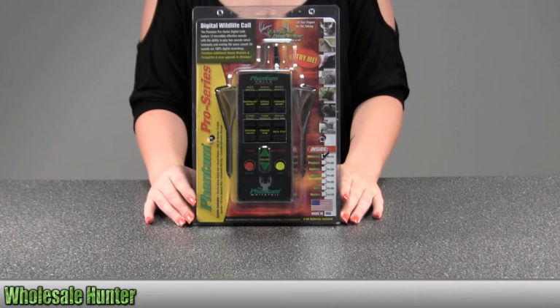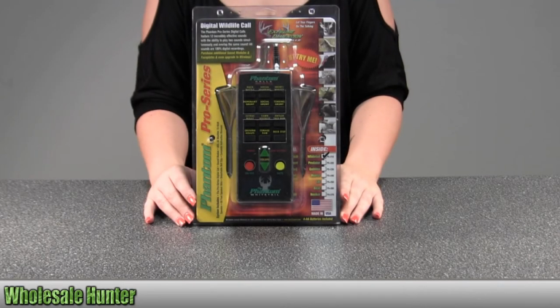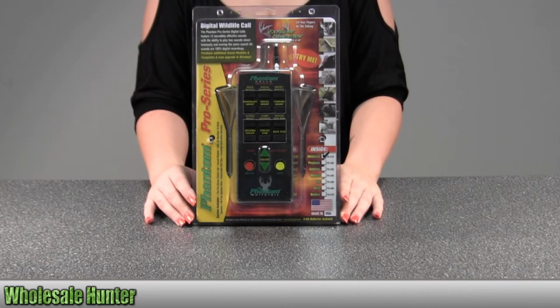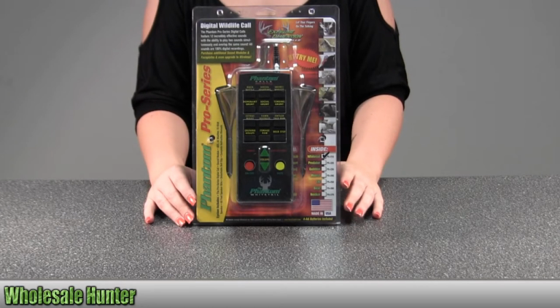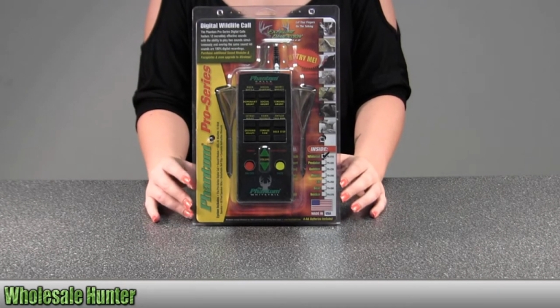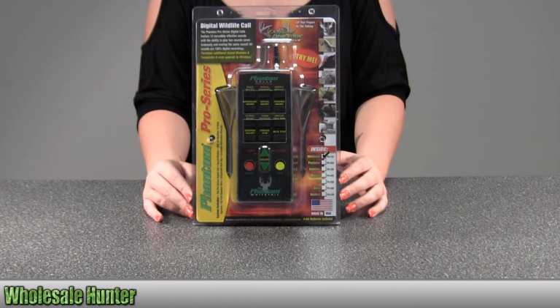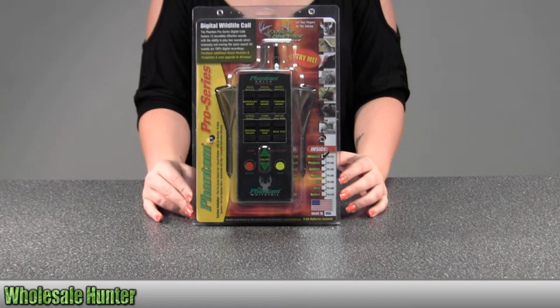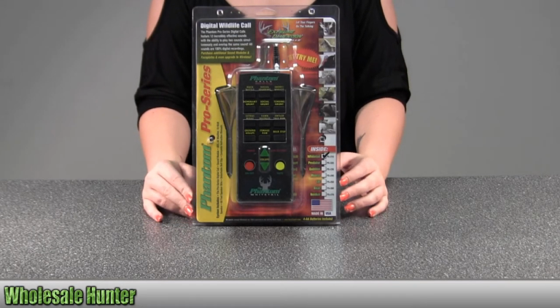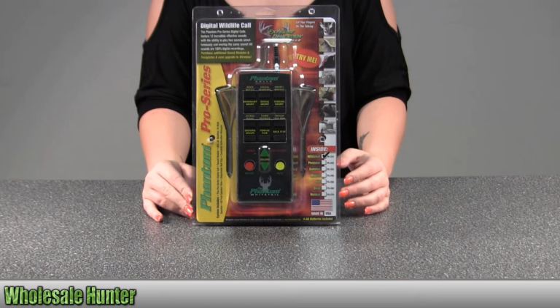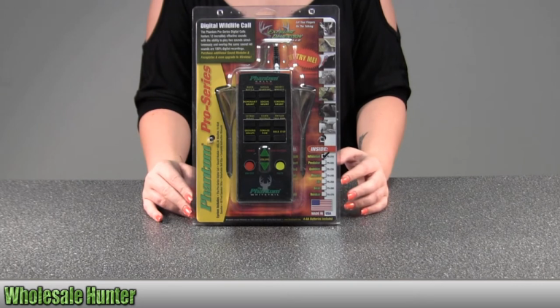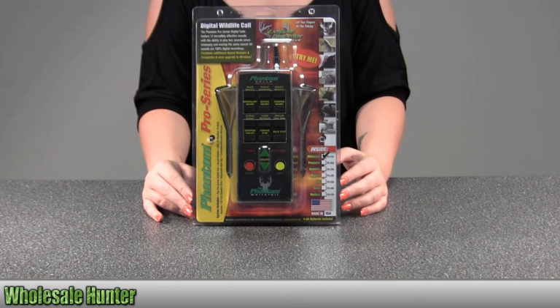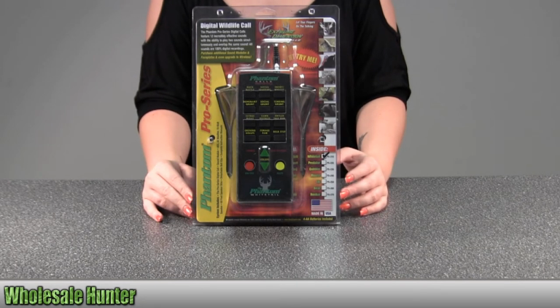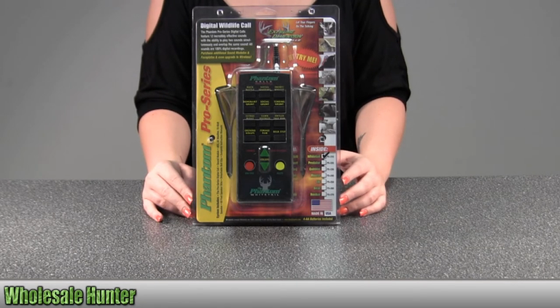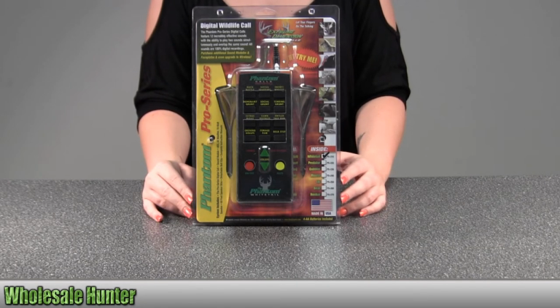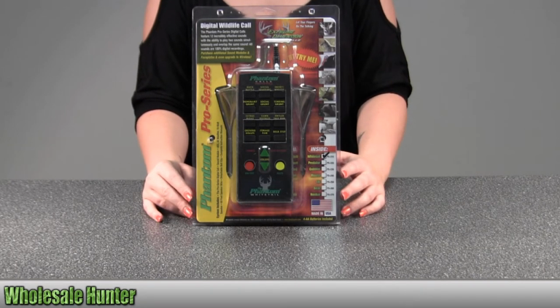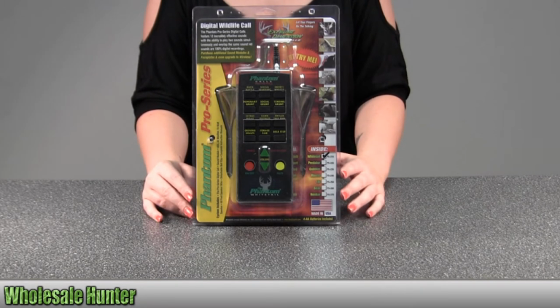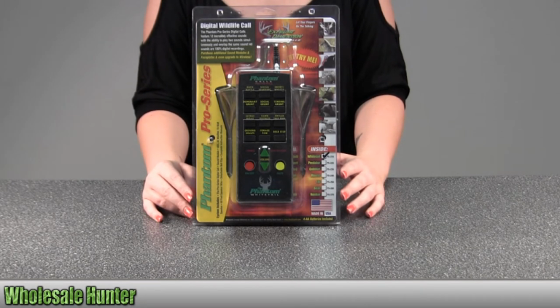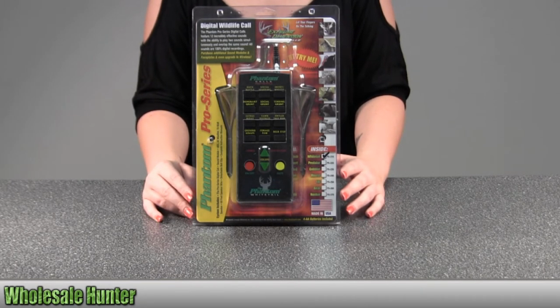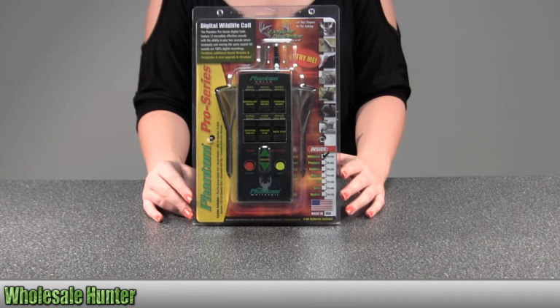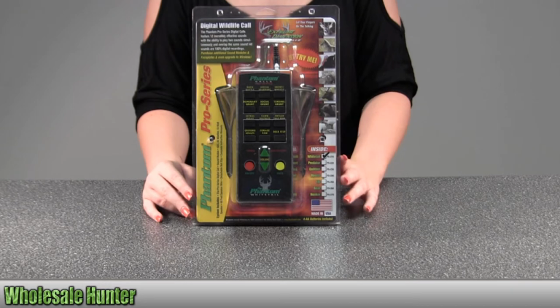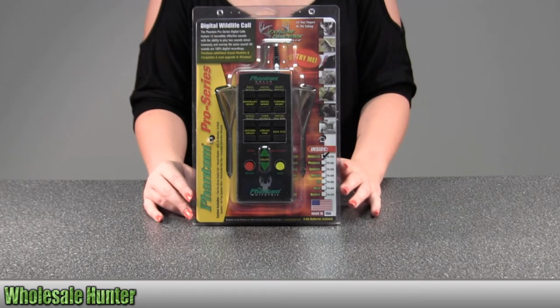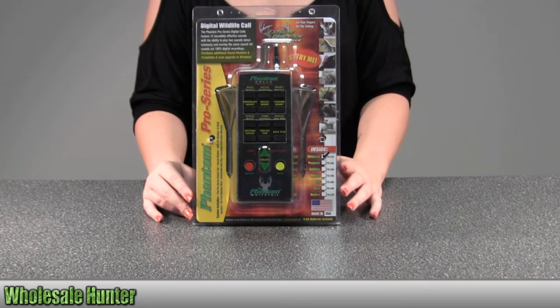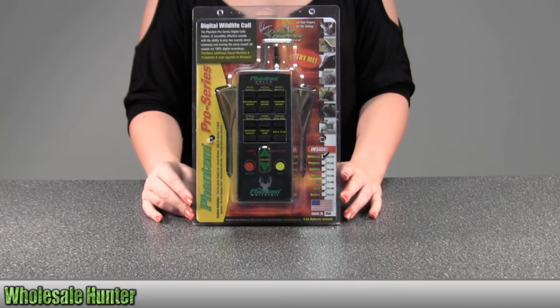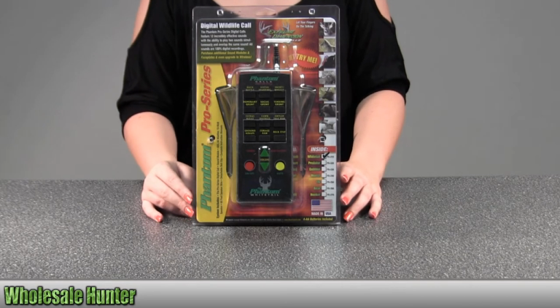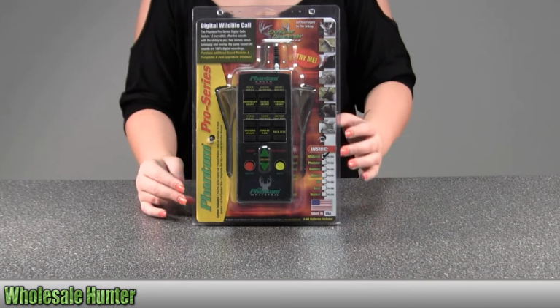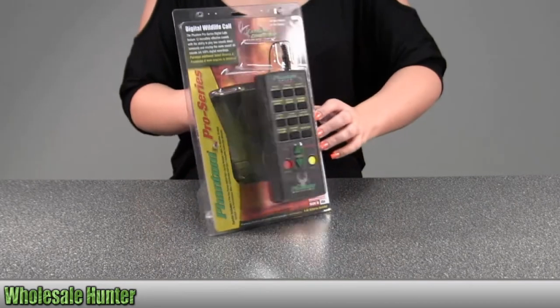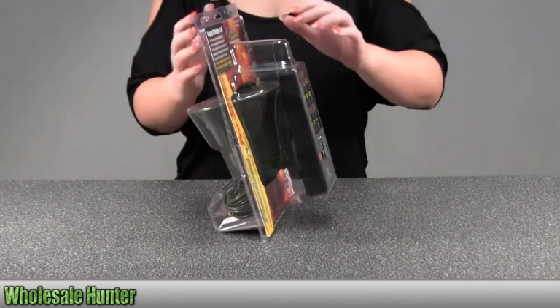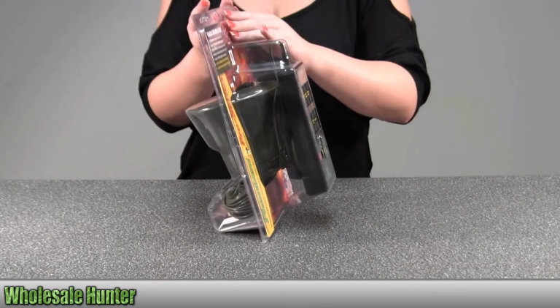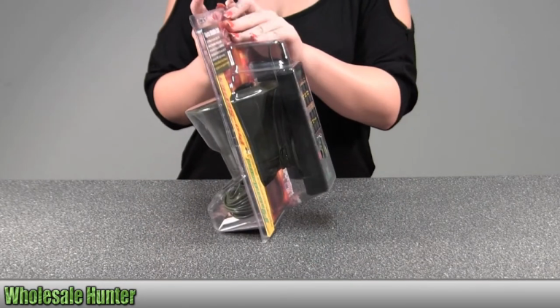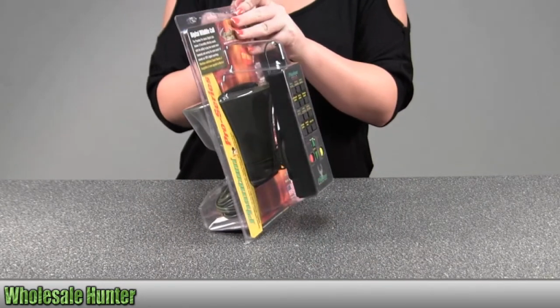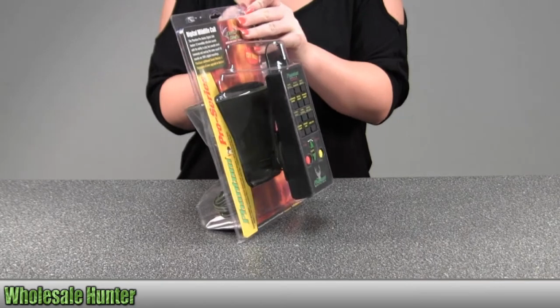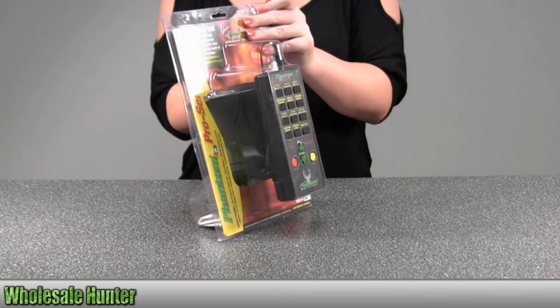Hello, this is an unboxing video. The manufacturer number is ED-PS-210. It's made by Extreme Dimension. It's your digital wildlife call. I'm going to take it out here so you can get a closer look at it.